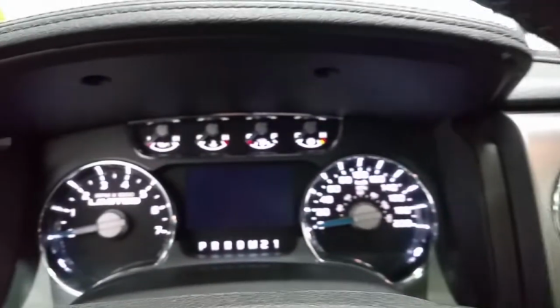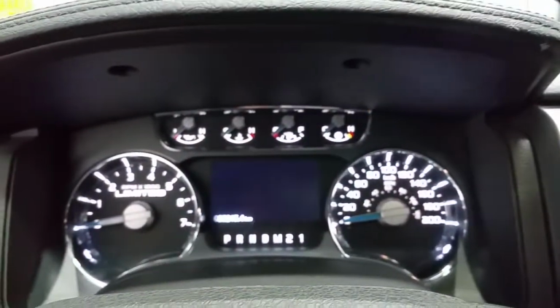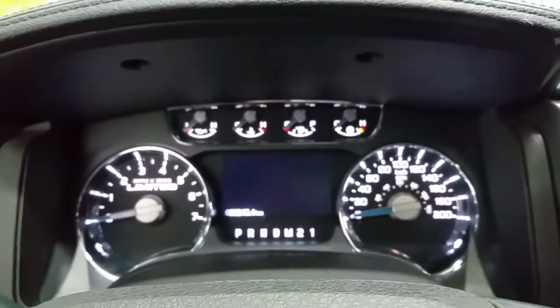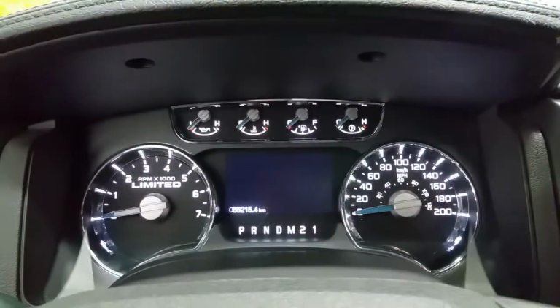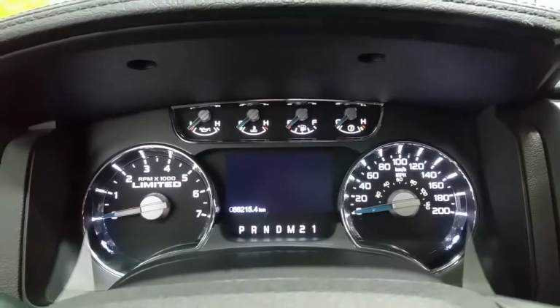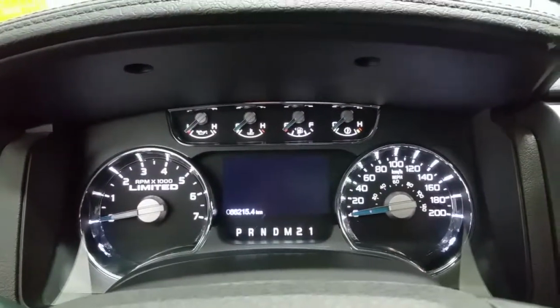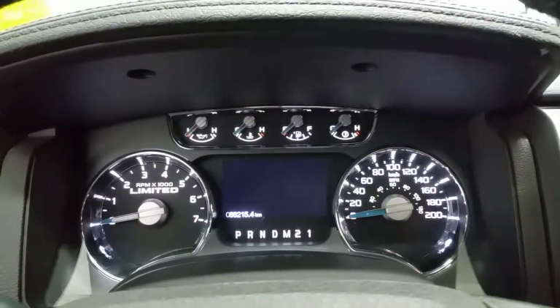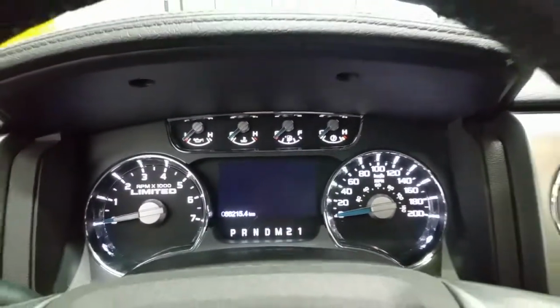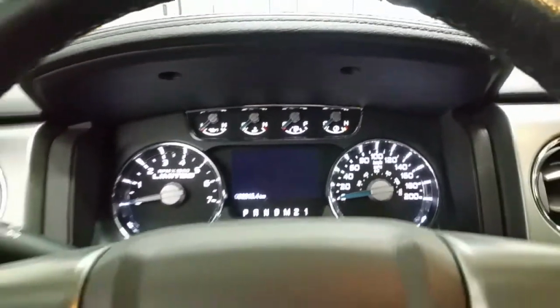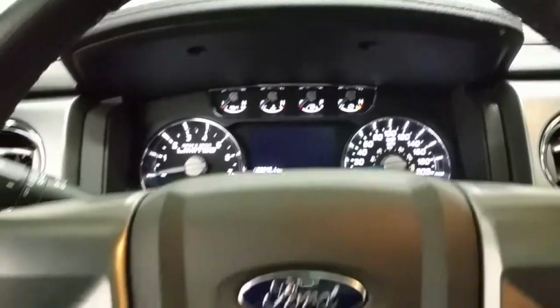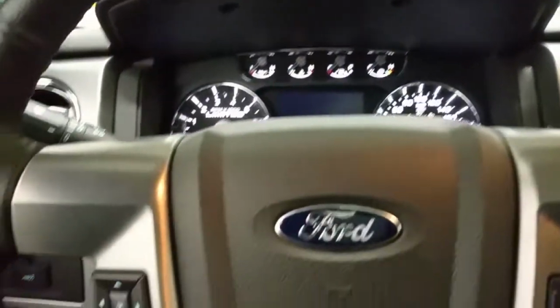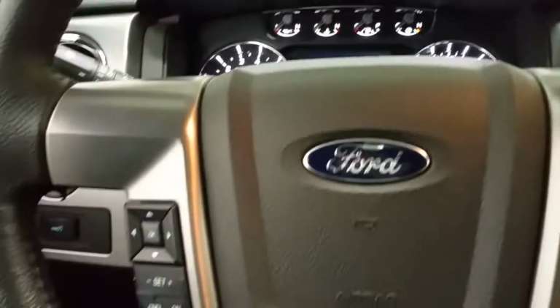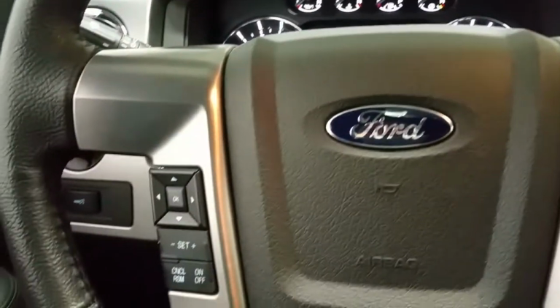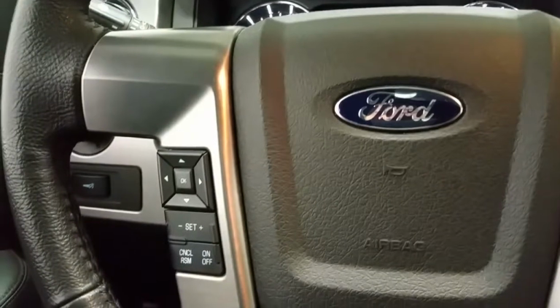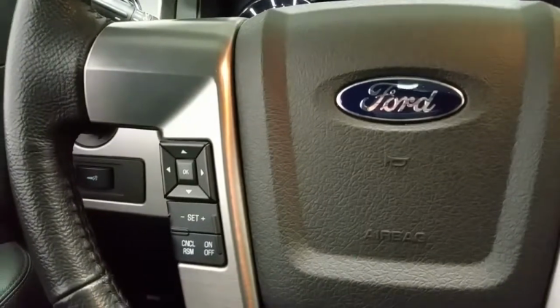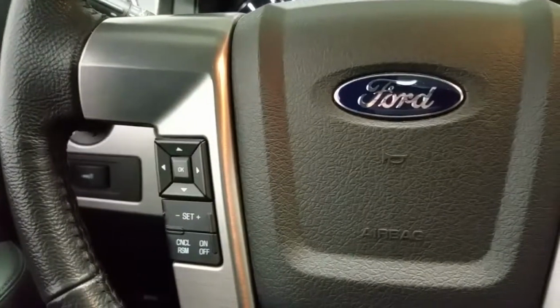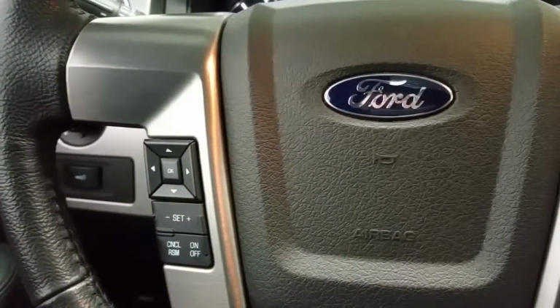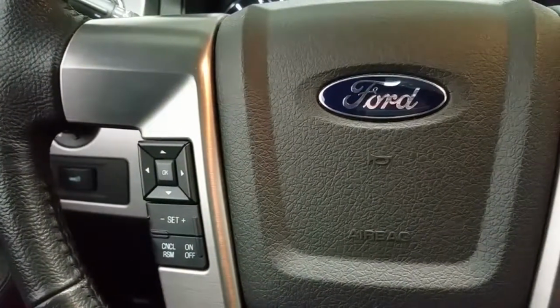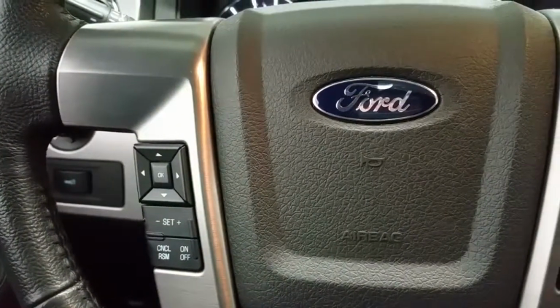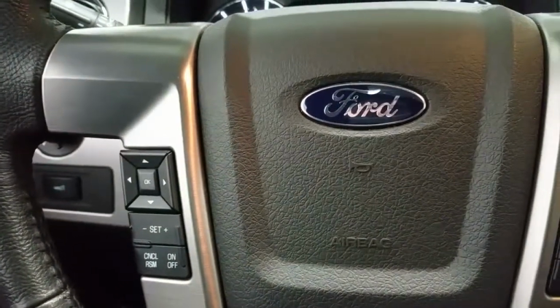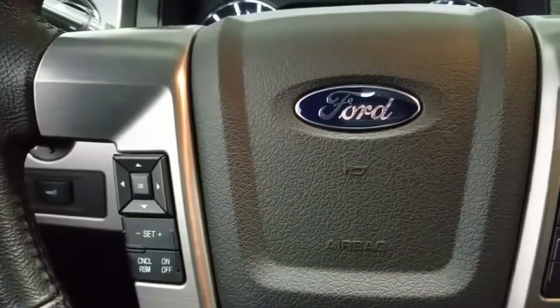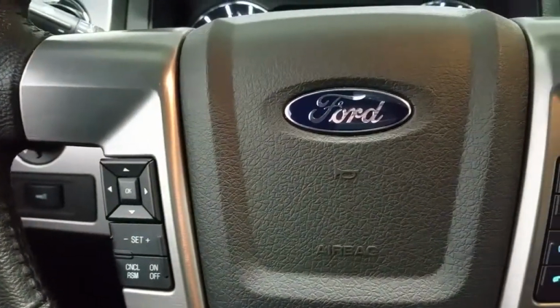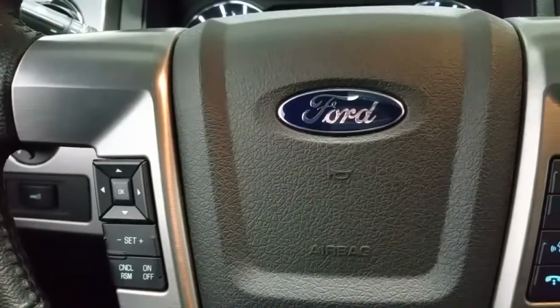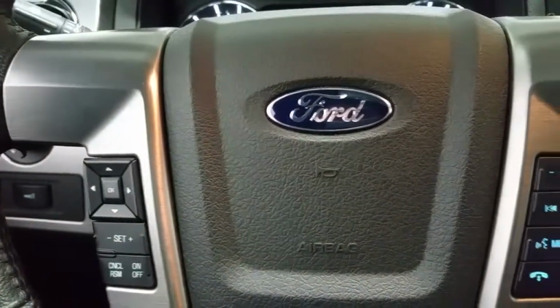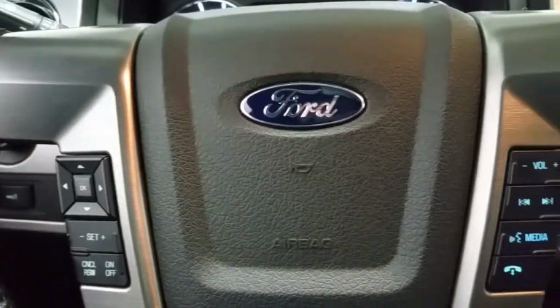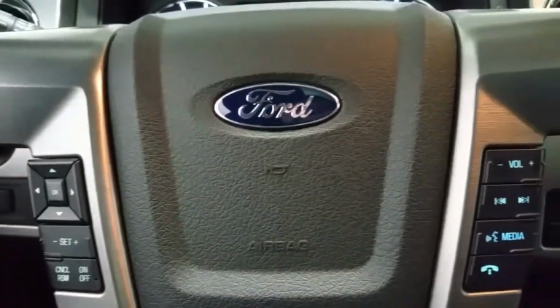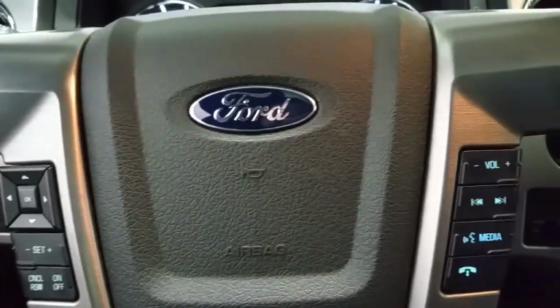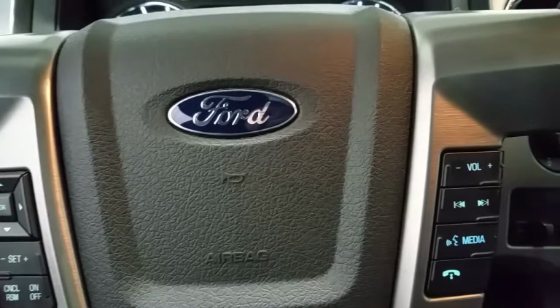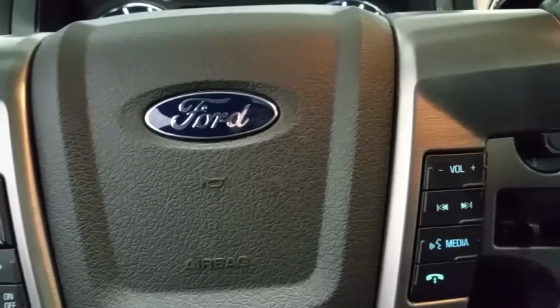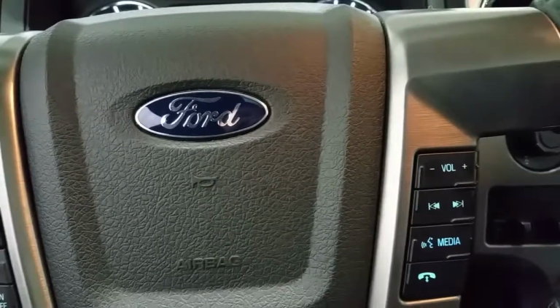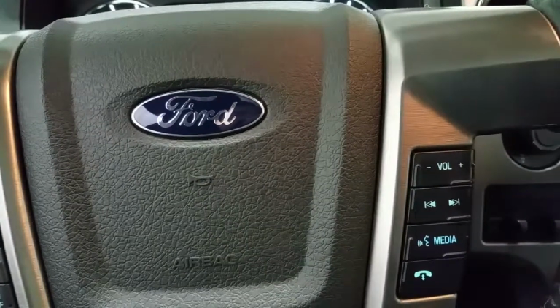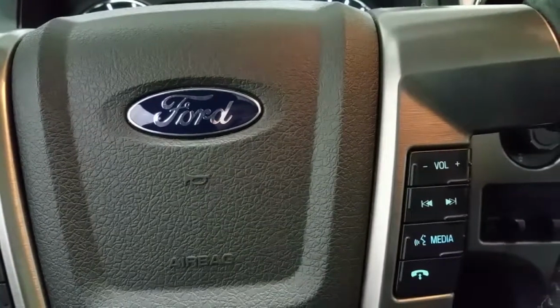Unique Limited badging on the instrument cluster, stainless steel polished steering wheel cover and dash panels, with standard cruise control, driver's airbag, and media voice controls.